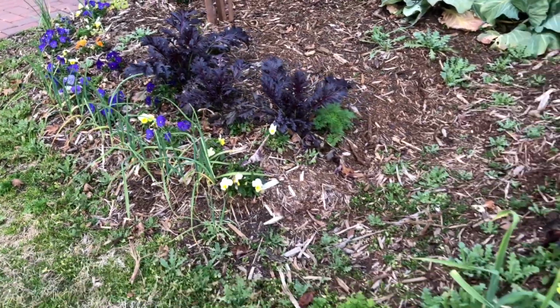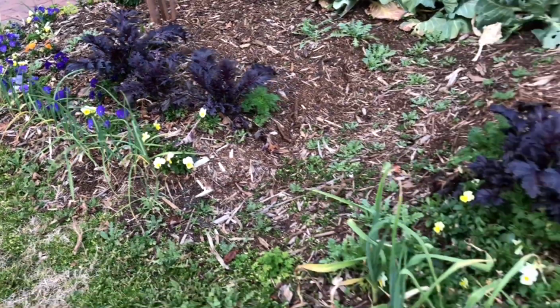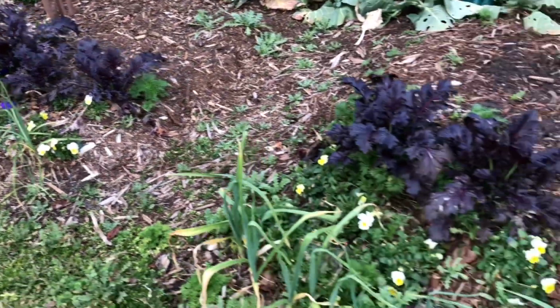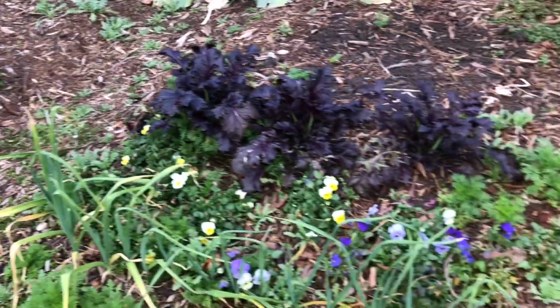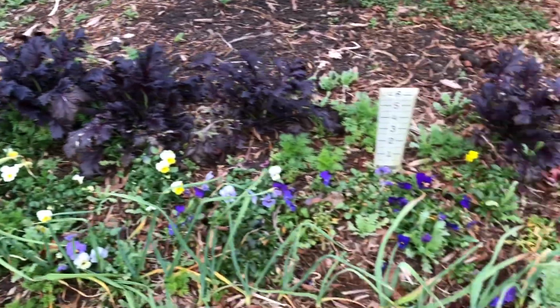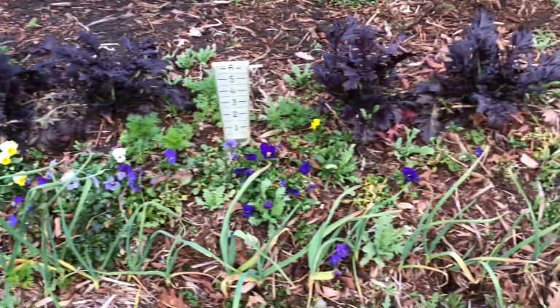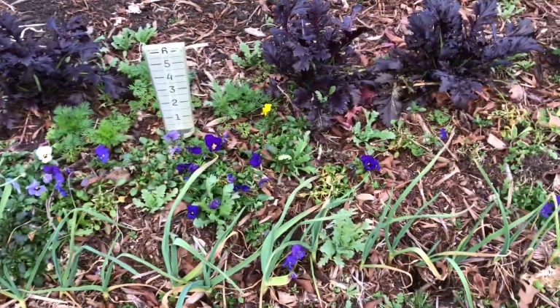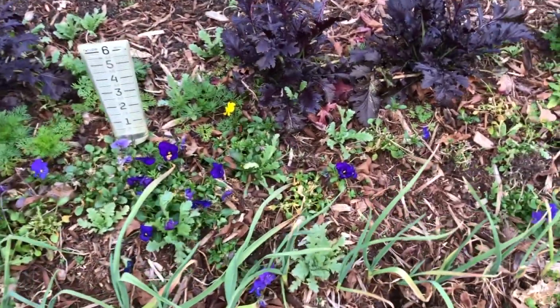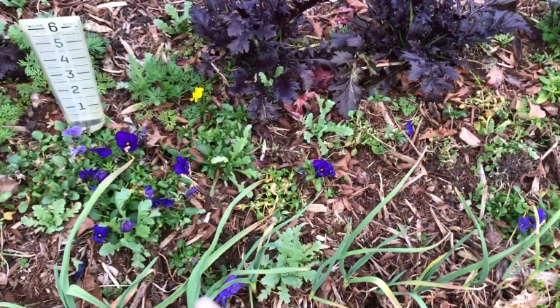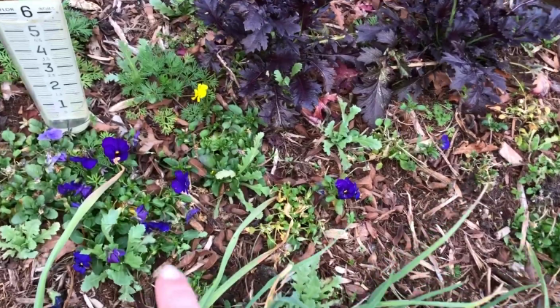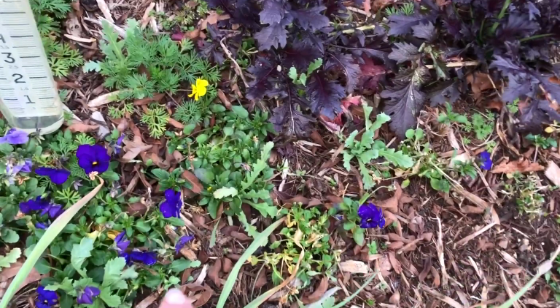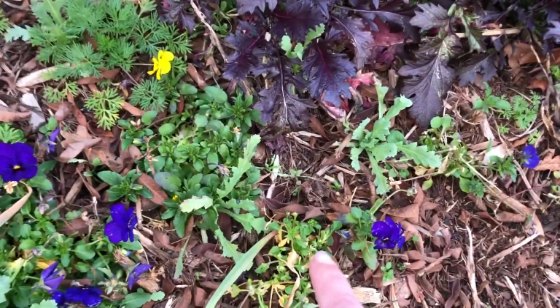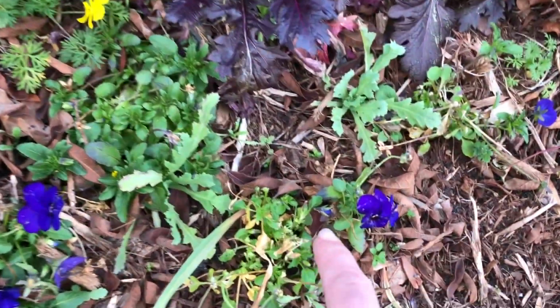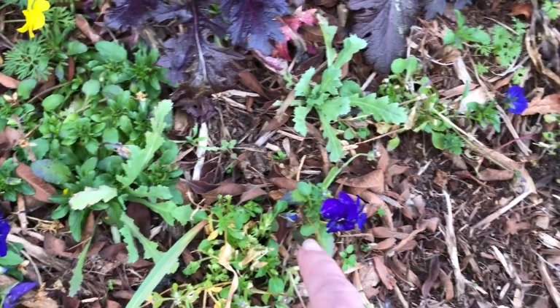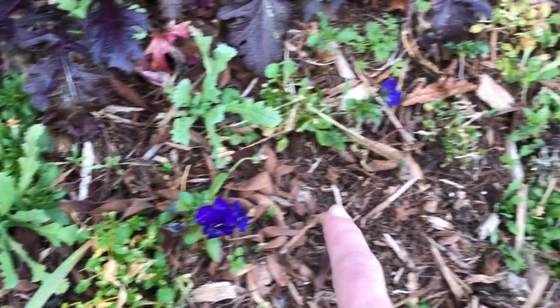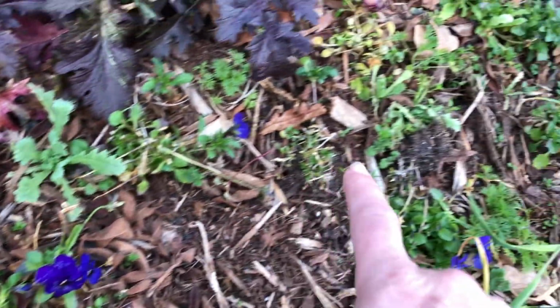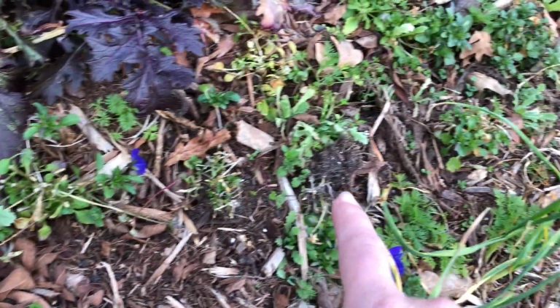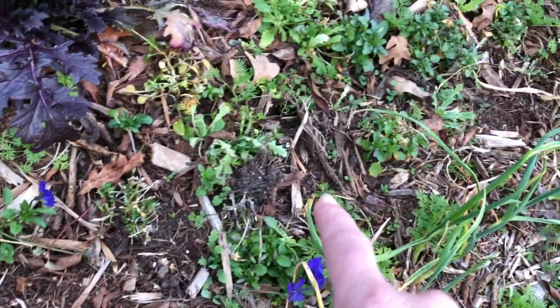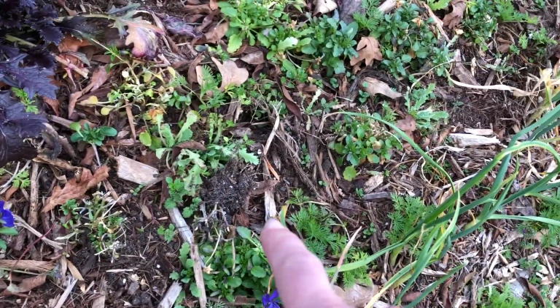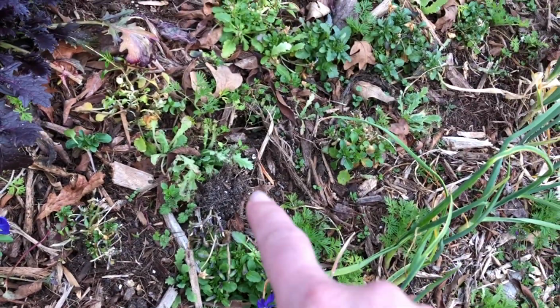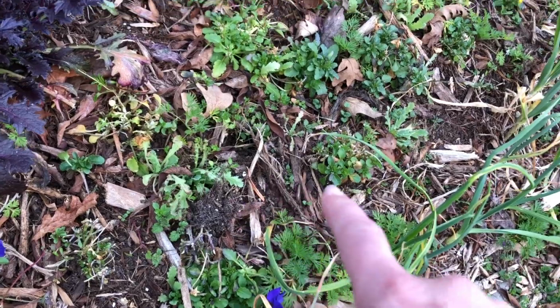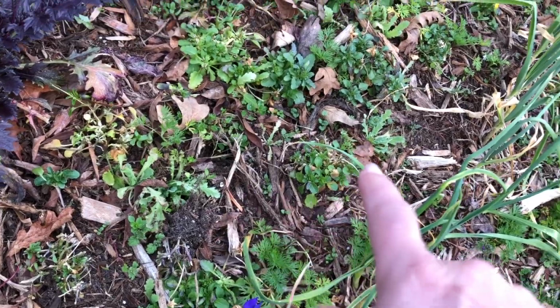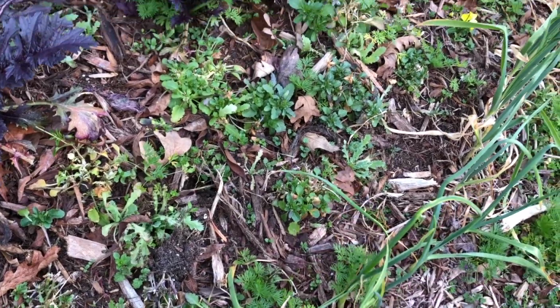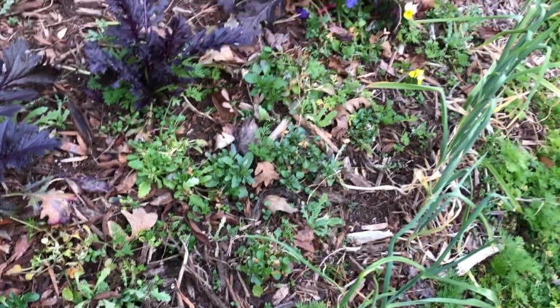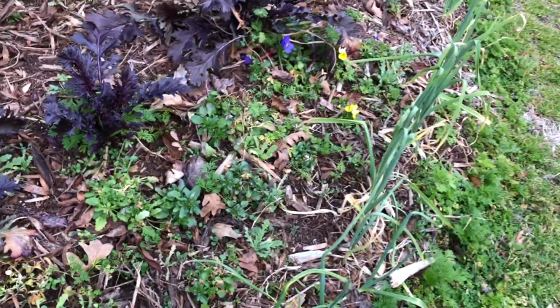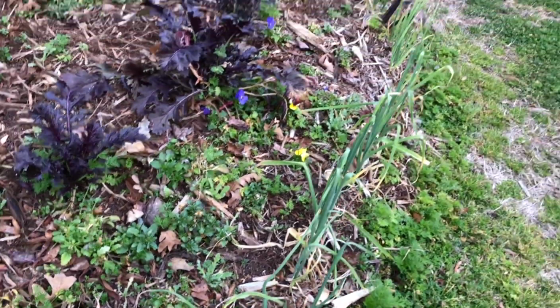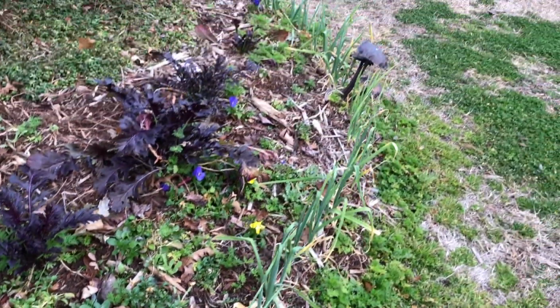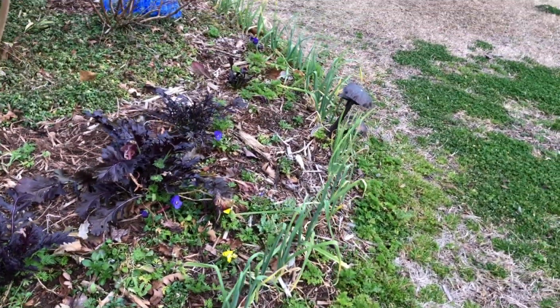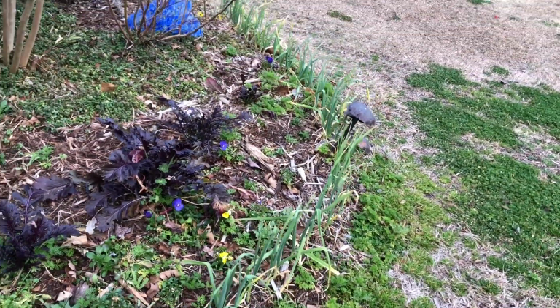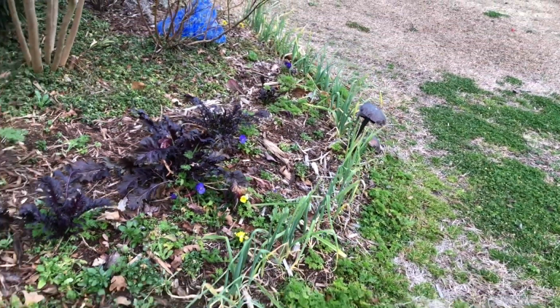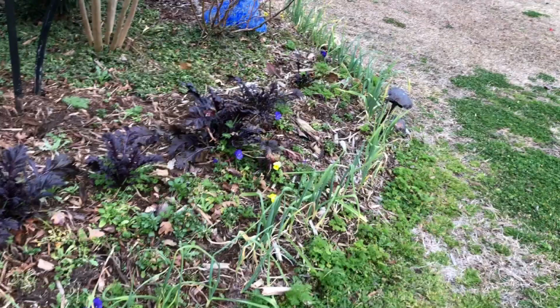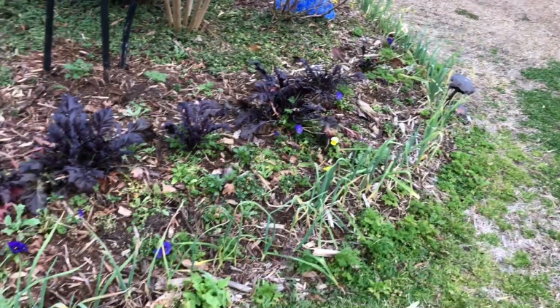But if I pan over here, you can see exactly the line where the deer have been coming in and munching, and actually pulling the violas out of the ground. So I need to apply some more deer spray to save this corner.